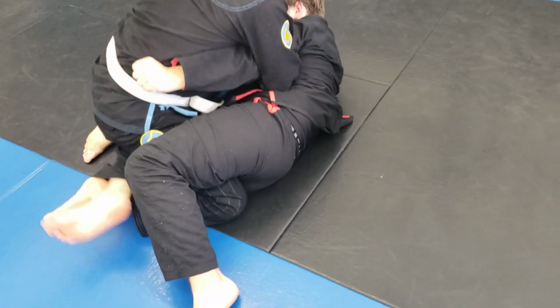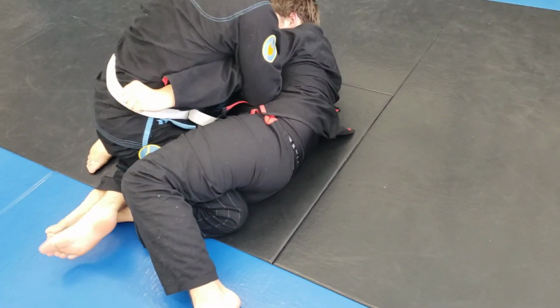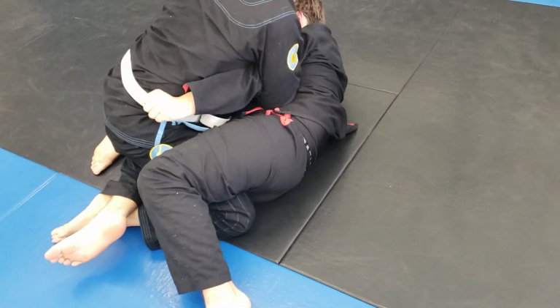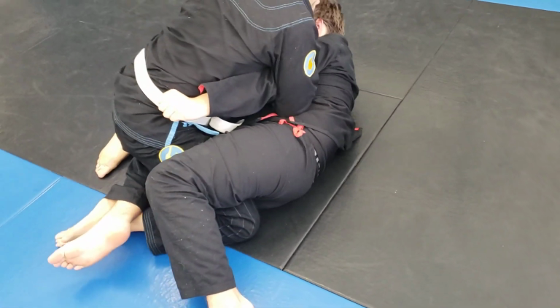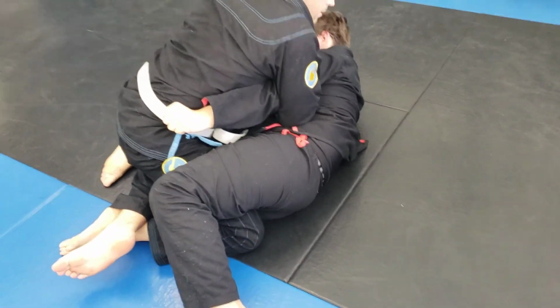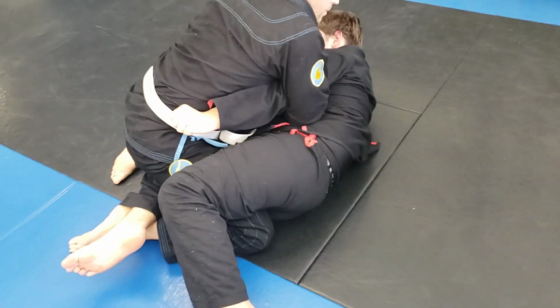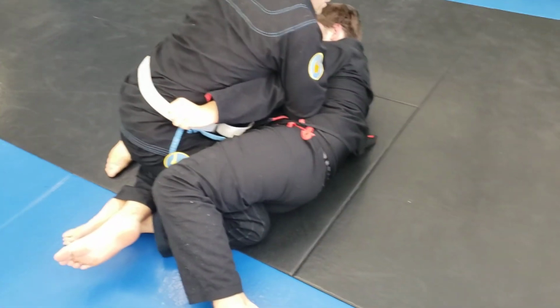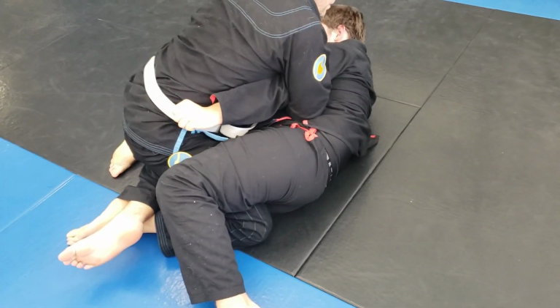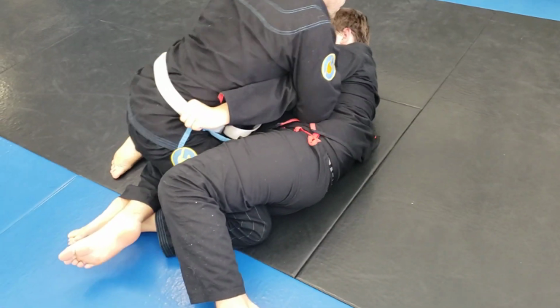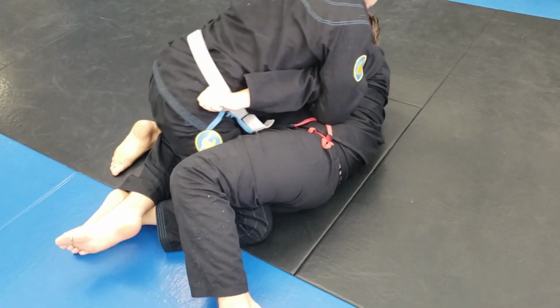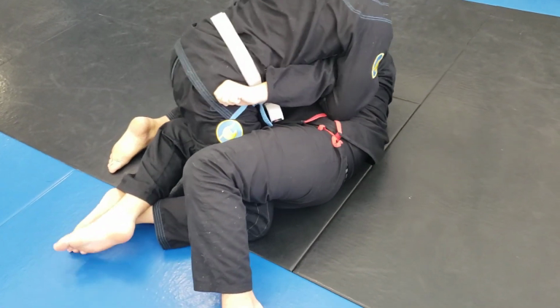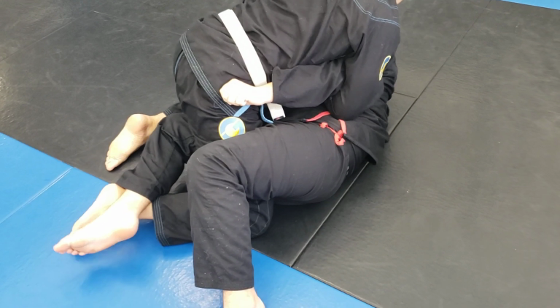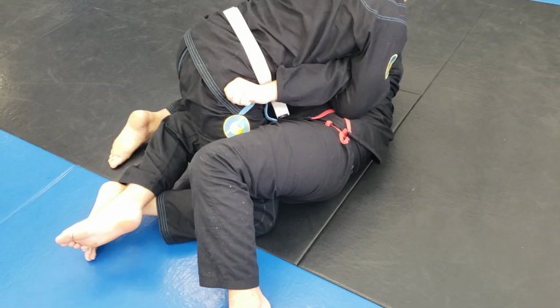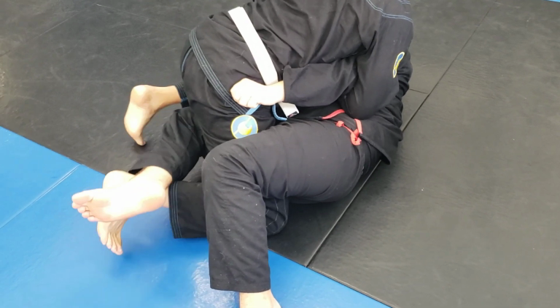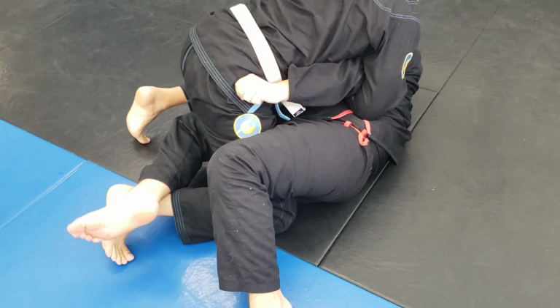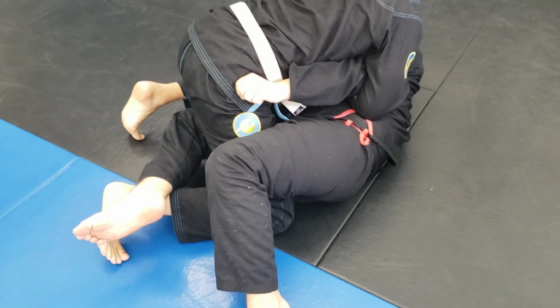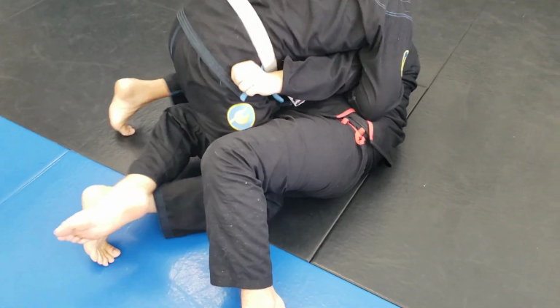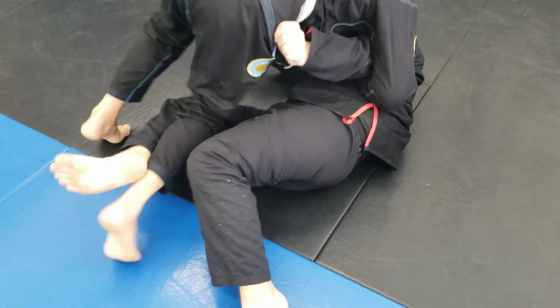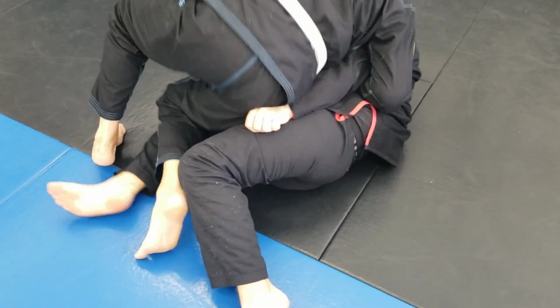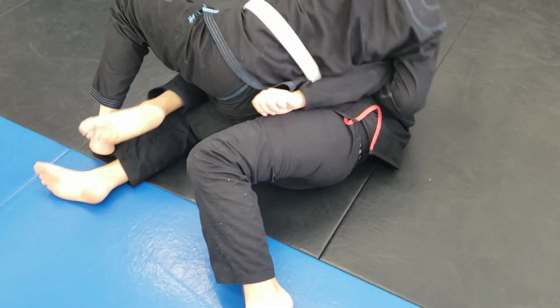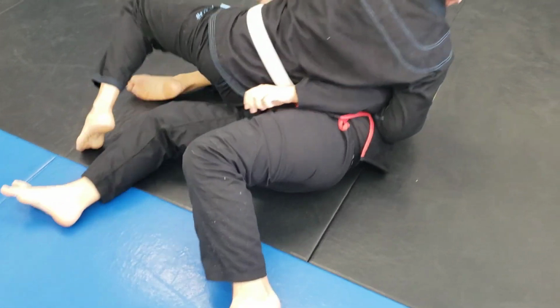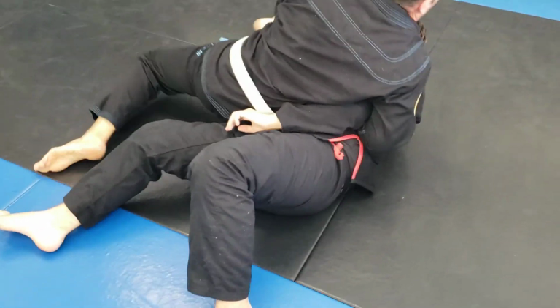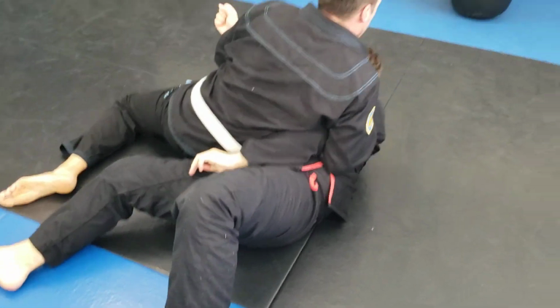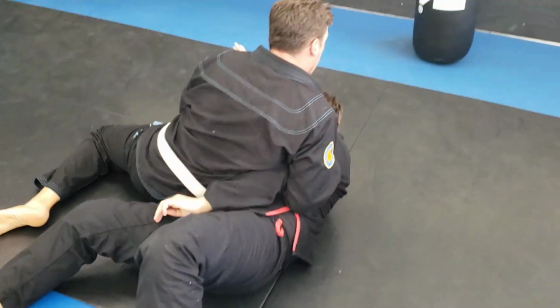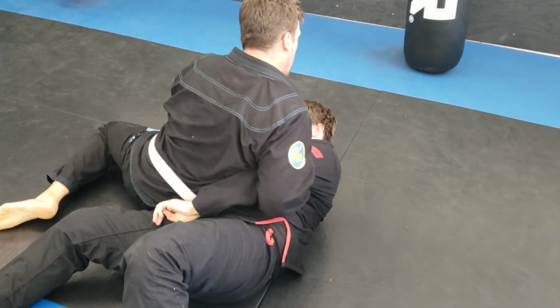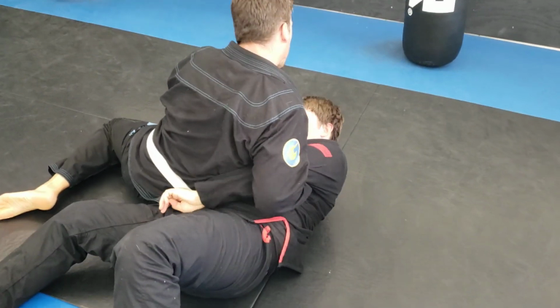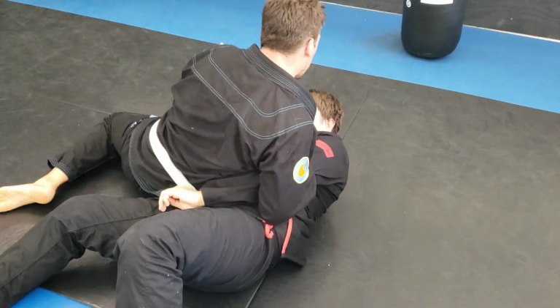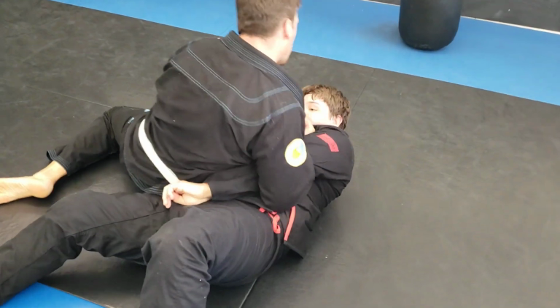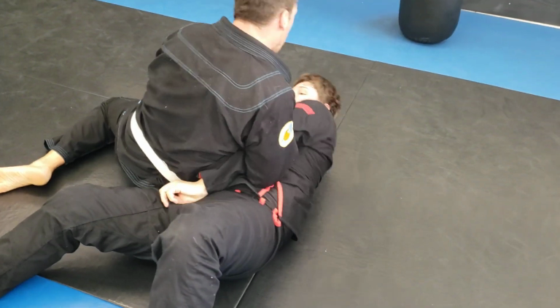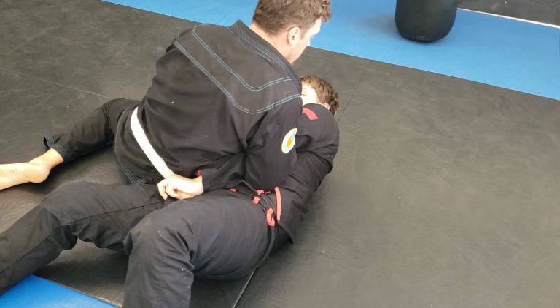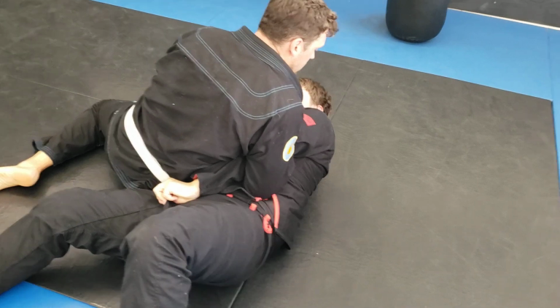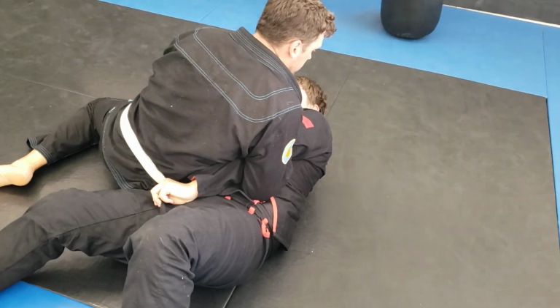So we turn — just pop your hips up and turn your knees out. Hips up, turn that knee out. There you go, slide through, and then trying to keep him on his side.